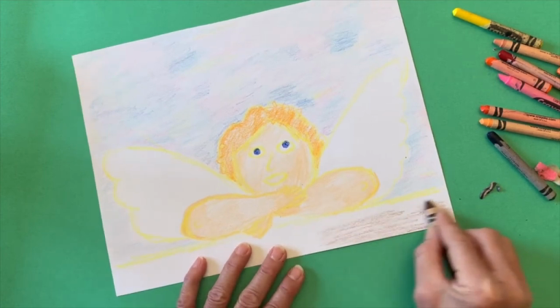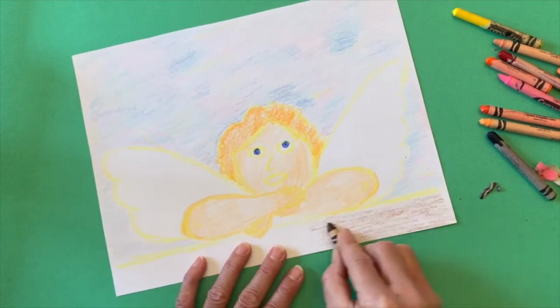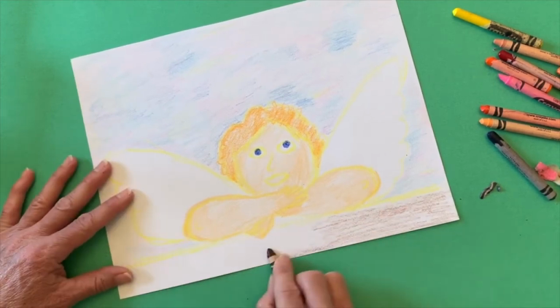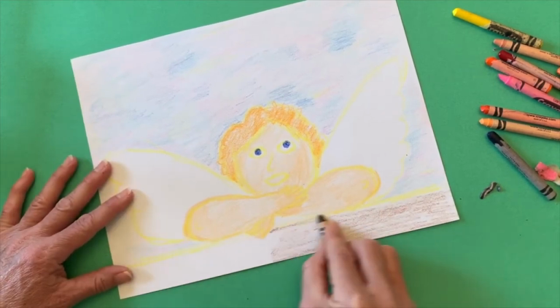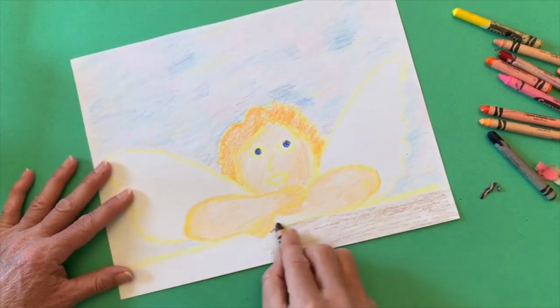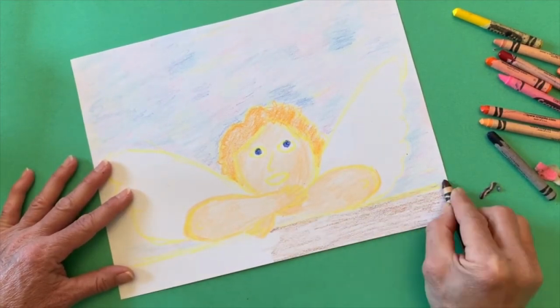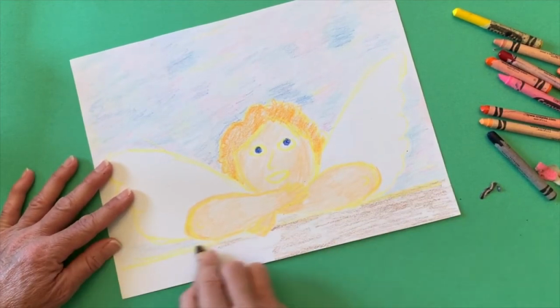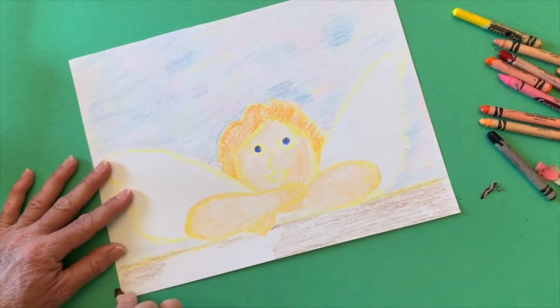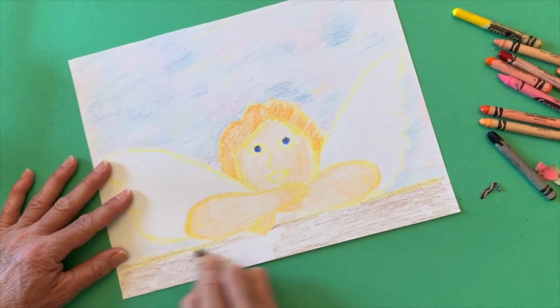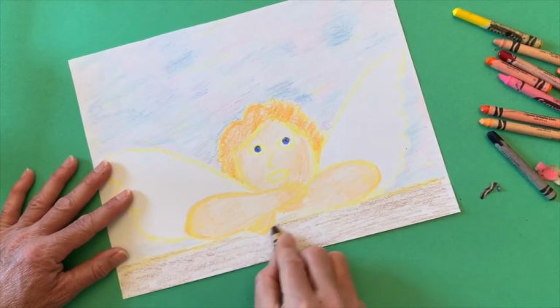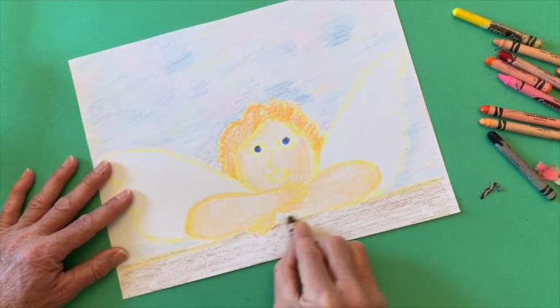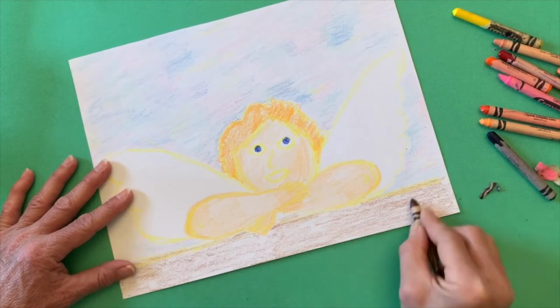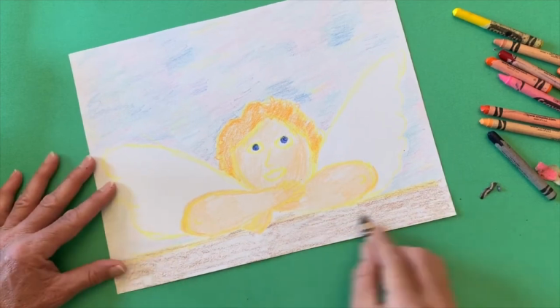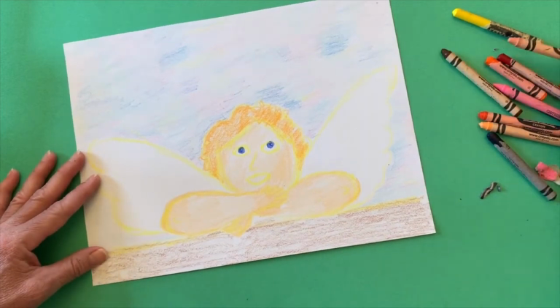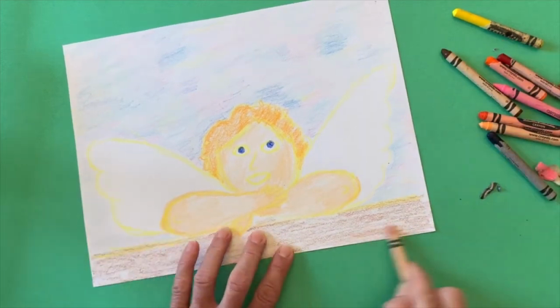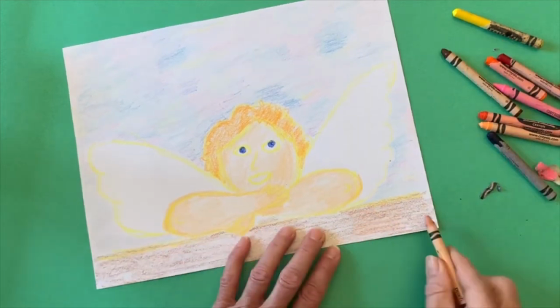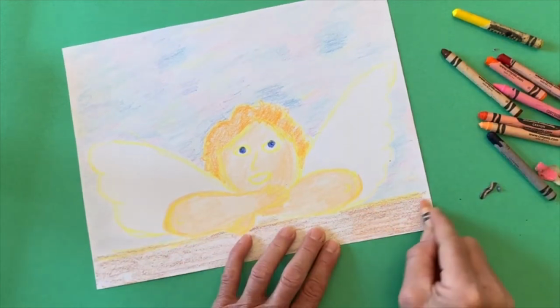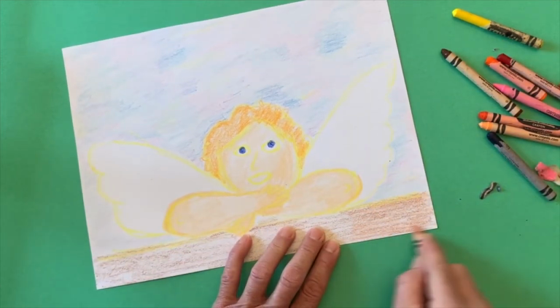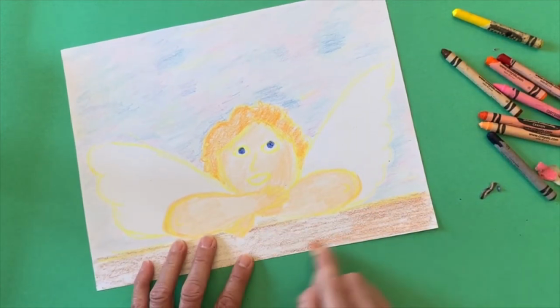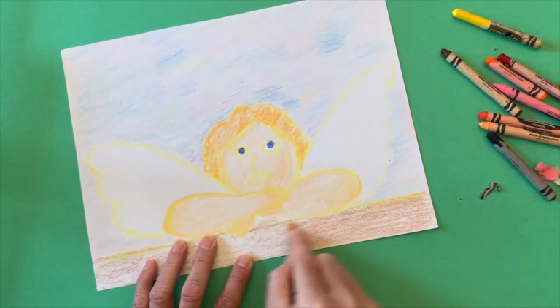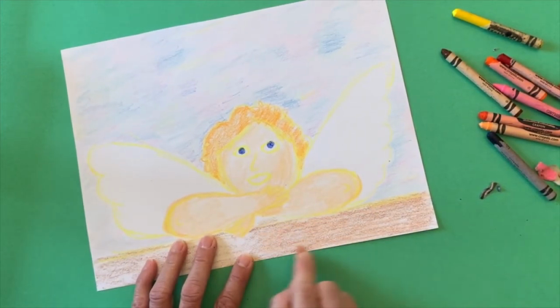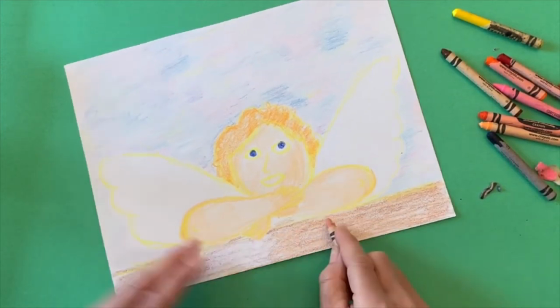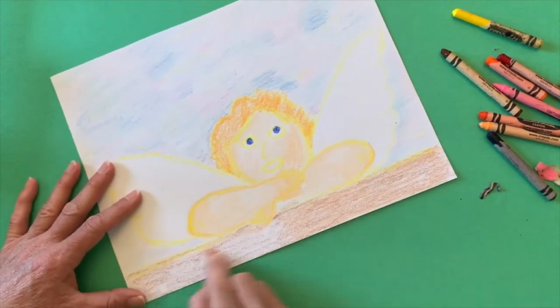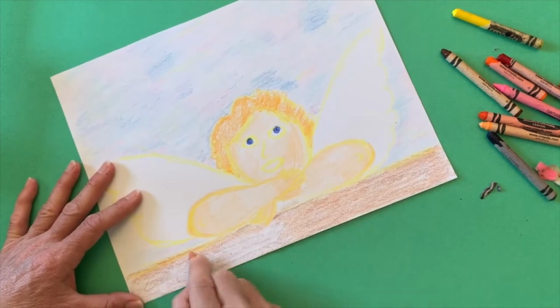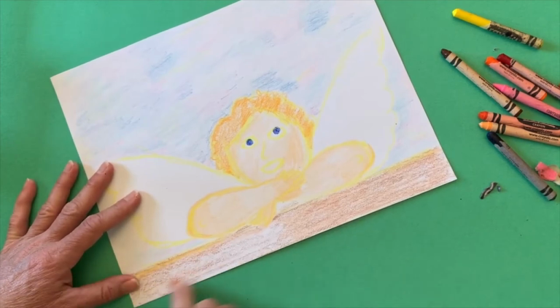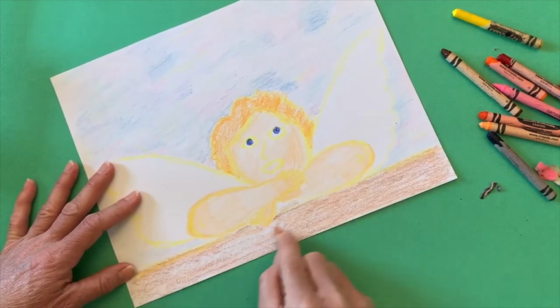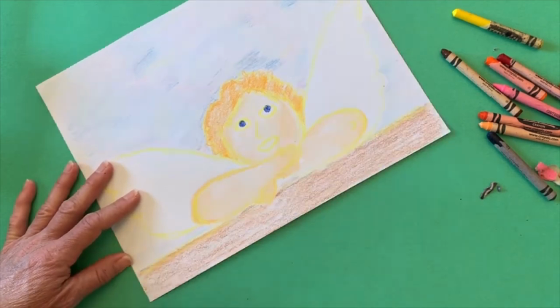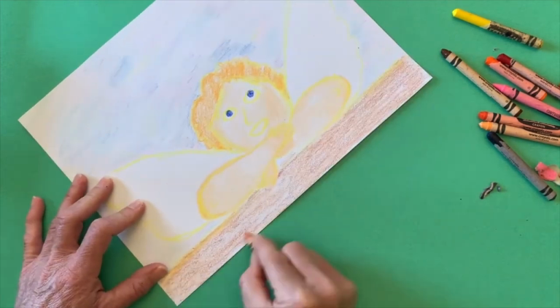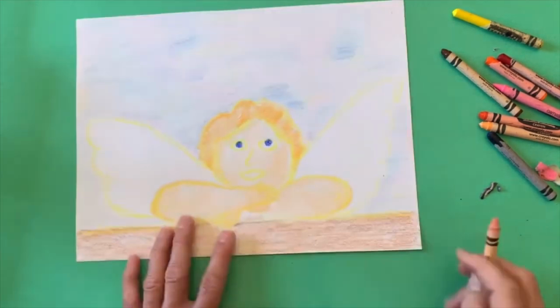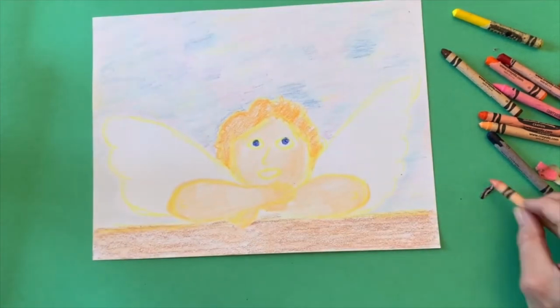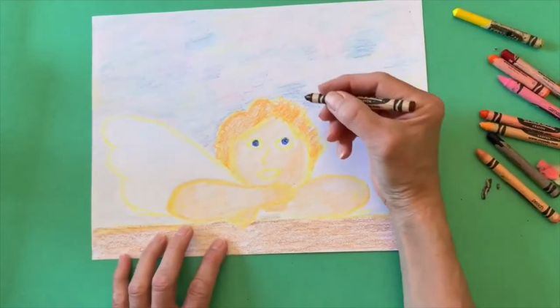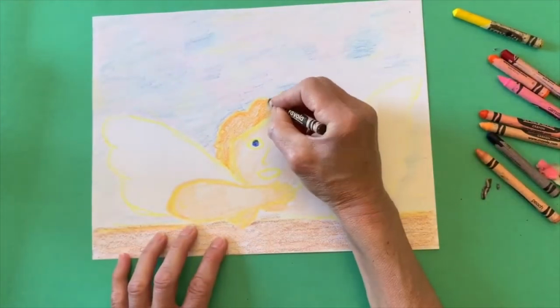I use several shades of brown for the ledge that the cherub is resting upon — a tan and a little bit darker brown. The more you go over it, the more layers you add, the more dimension it will have.